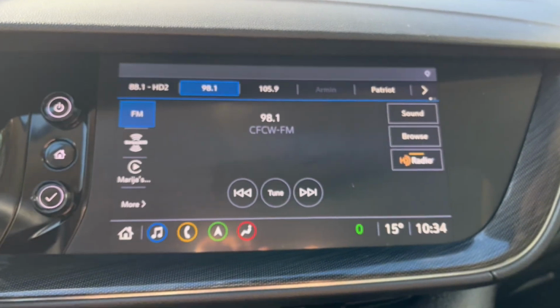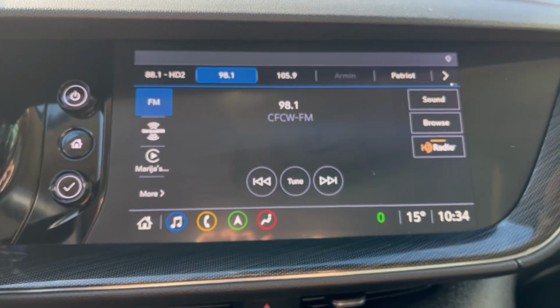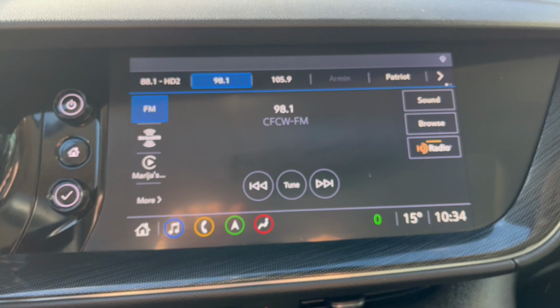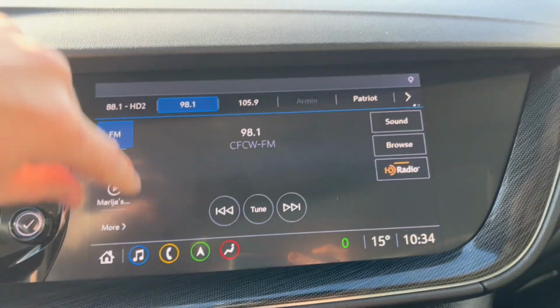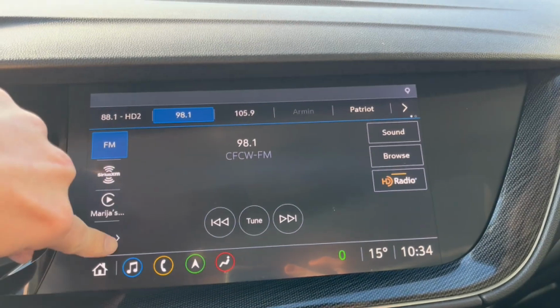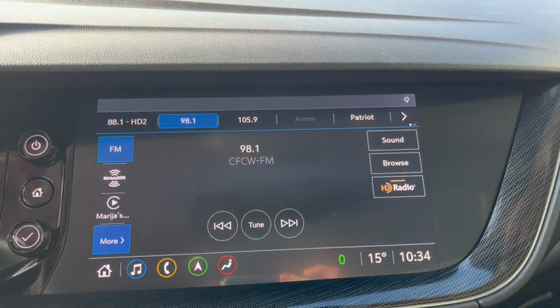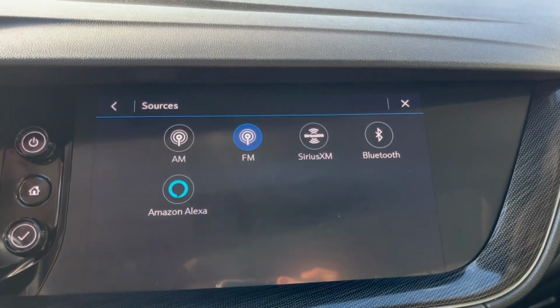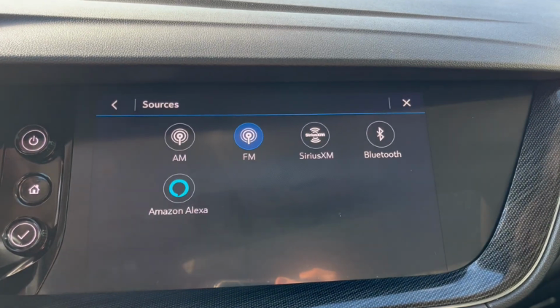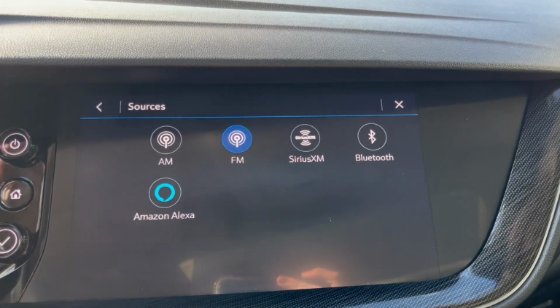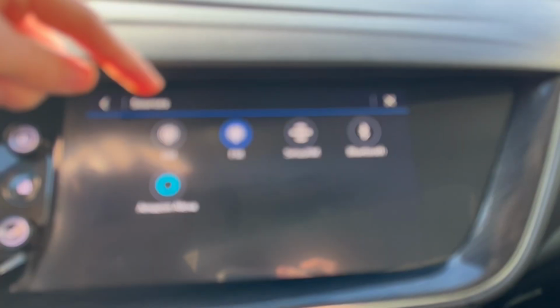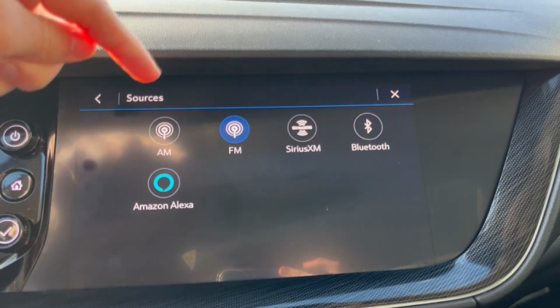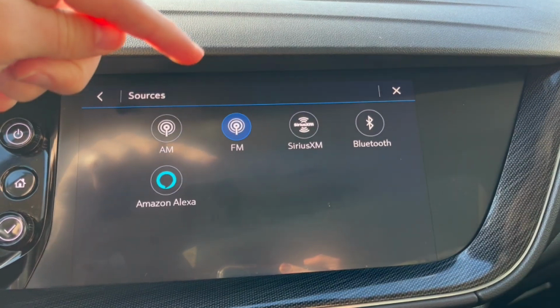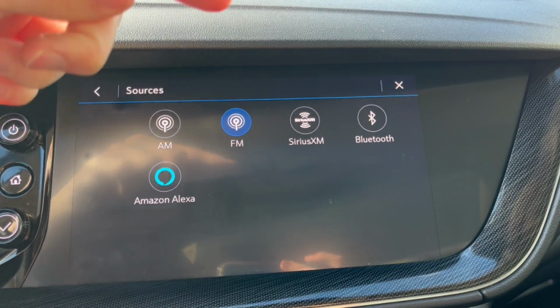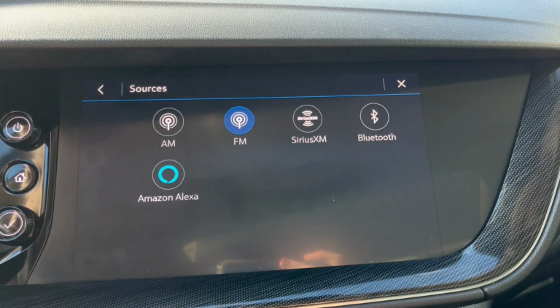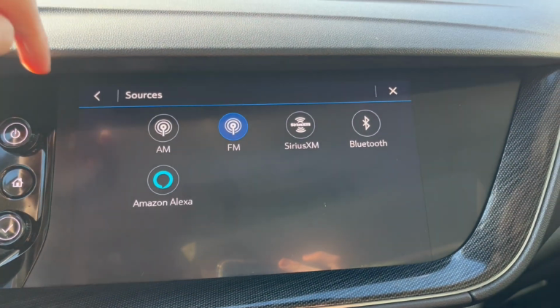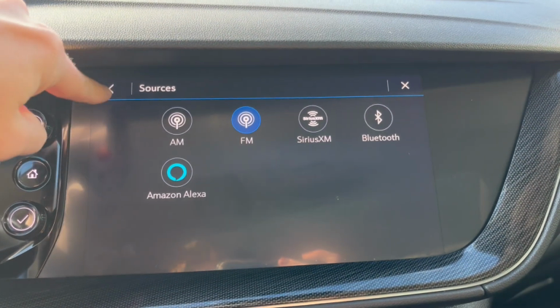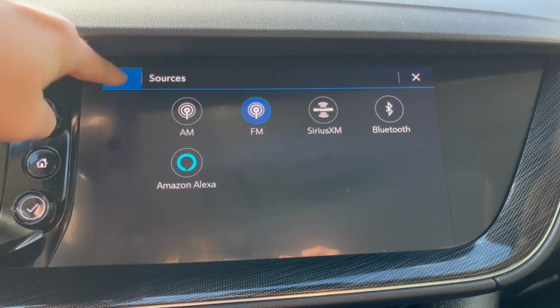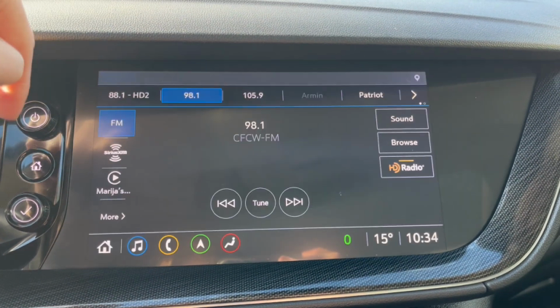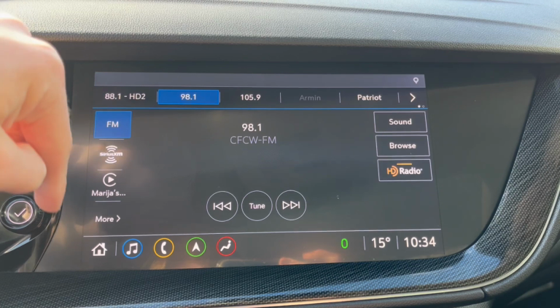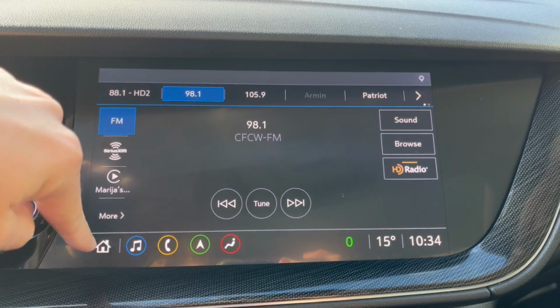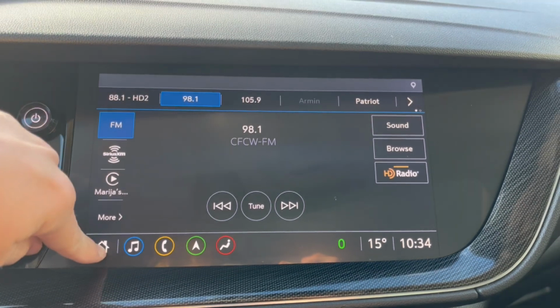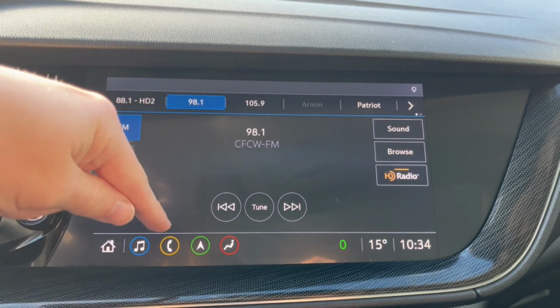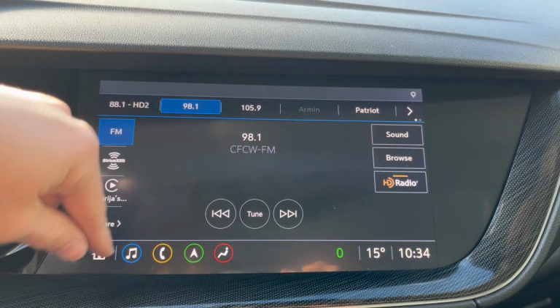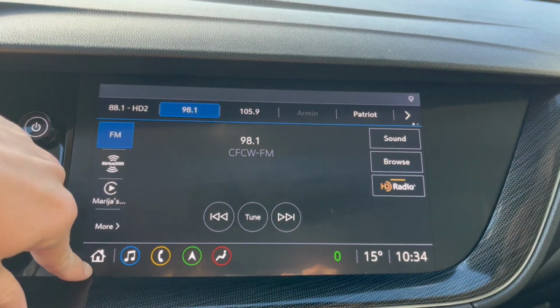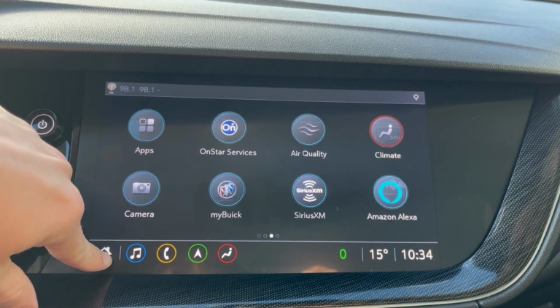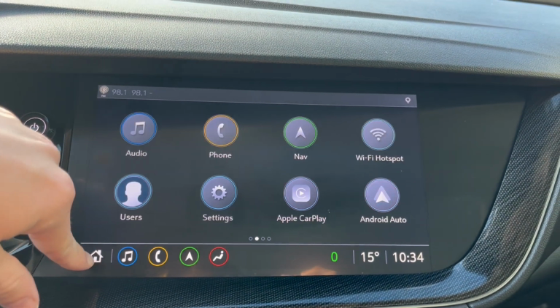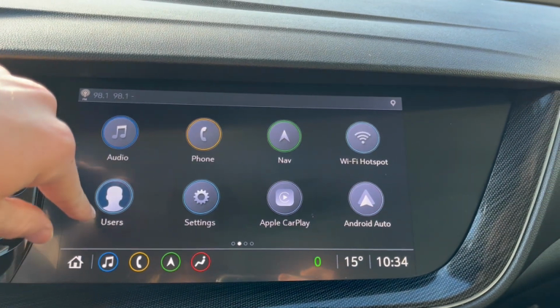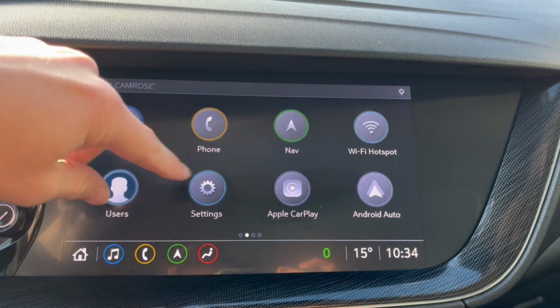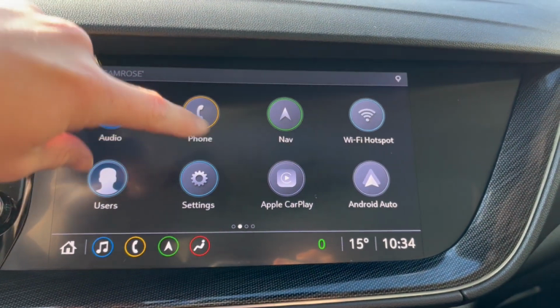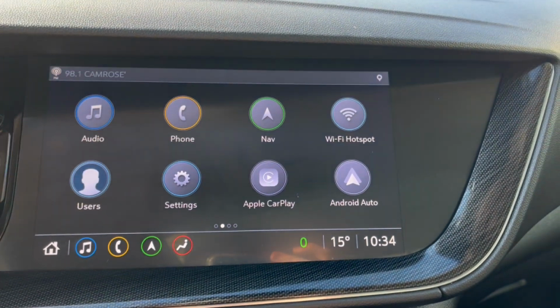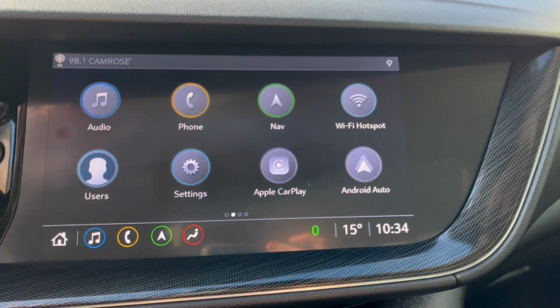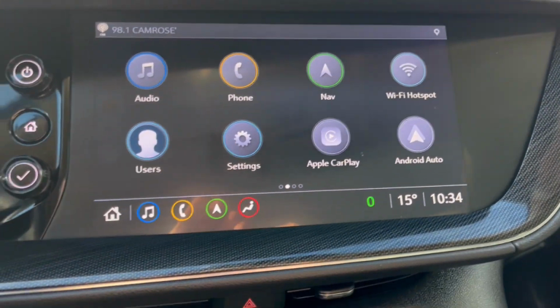Taking a look at the infotainment system, starting off with our radio we have AM, FM, Sirius XM, and we can connect a phone using Bluetooth. We also have navigation and Apple CarPlay and Android Auto.